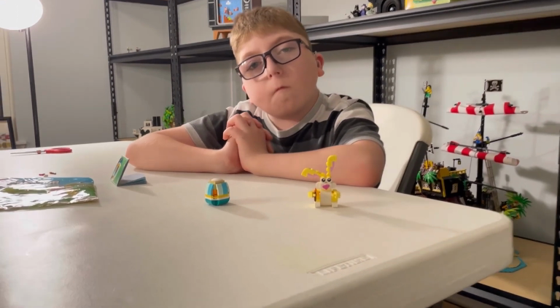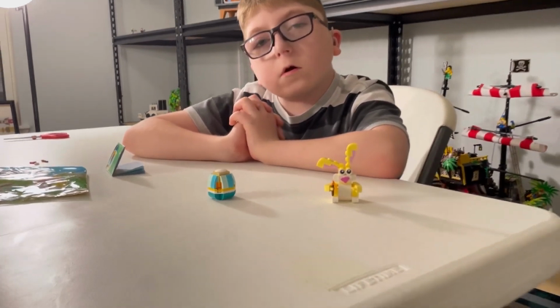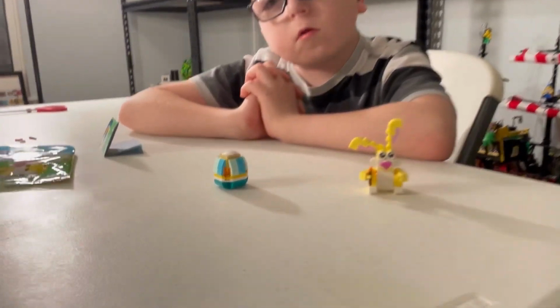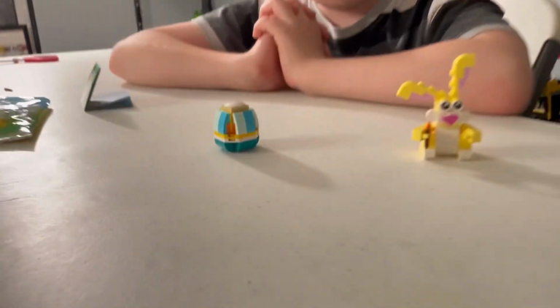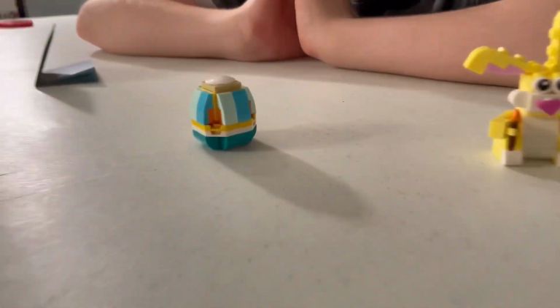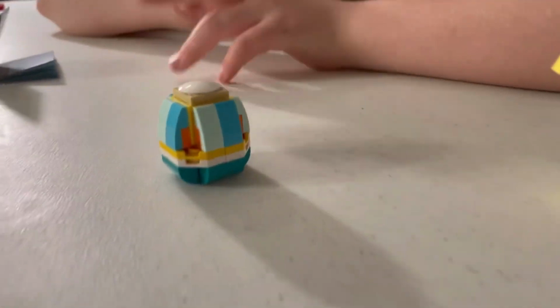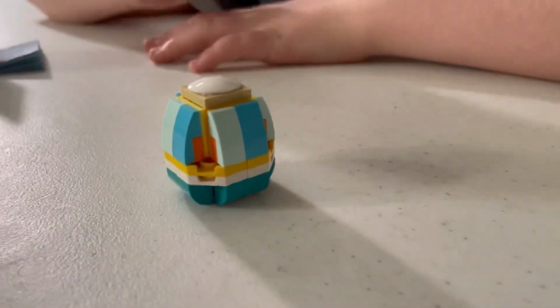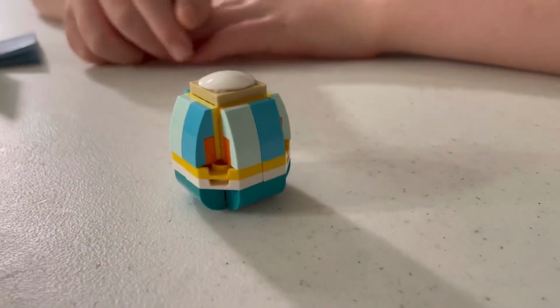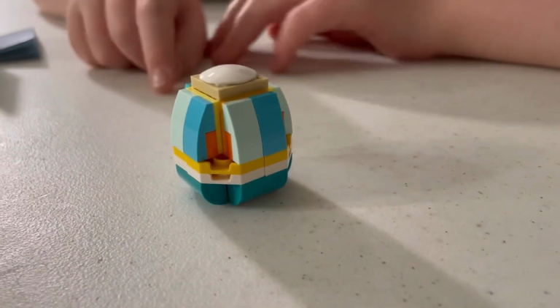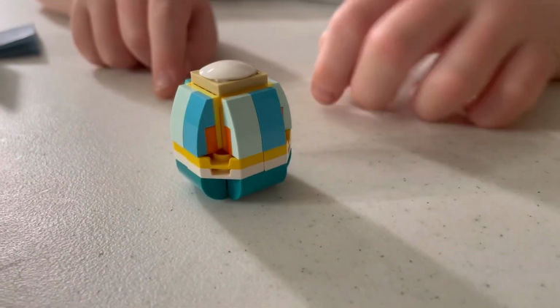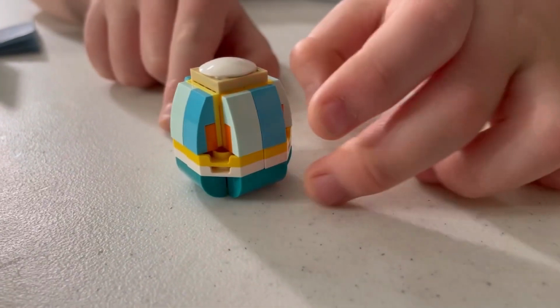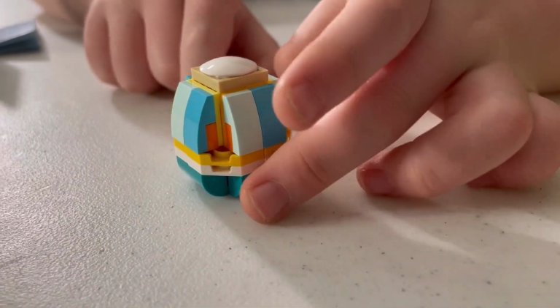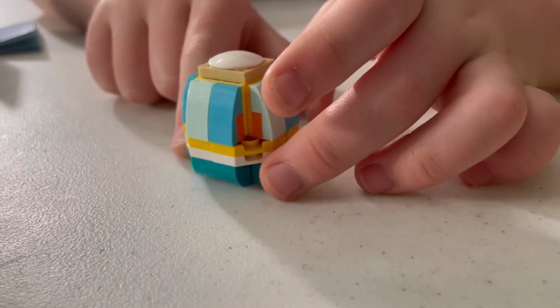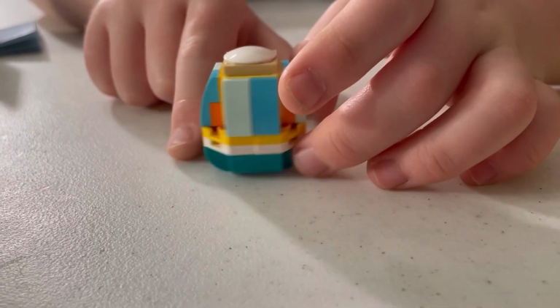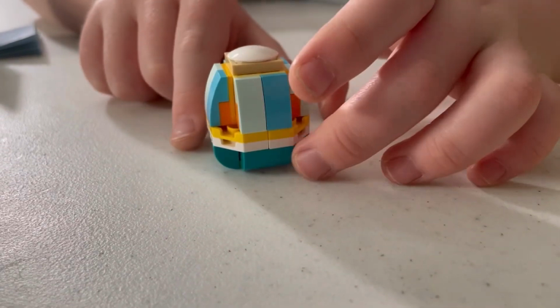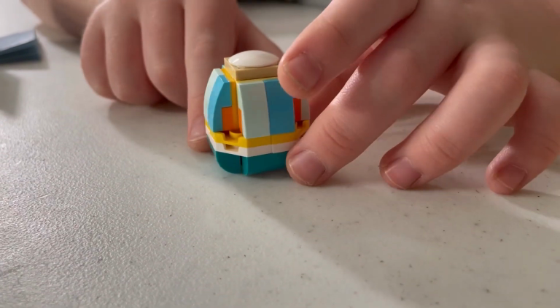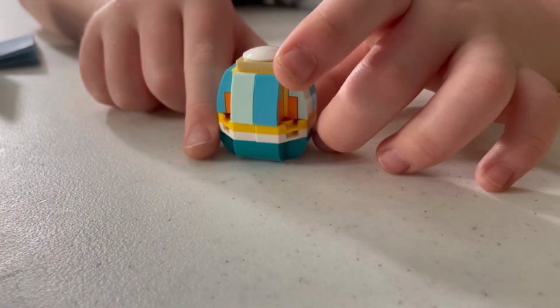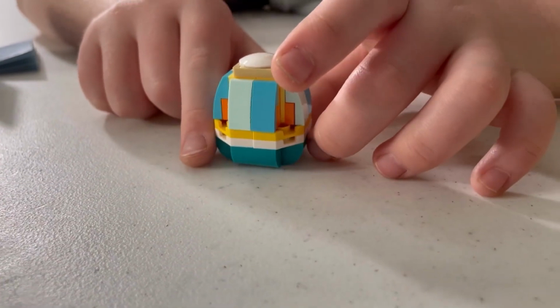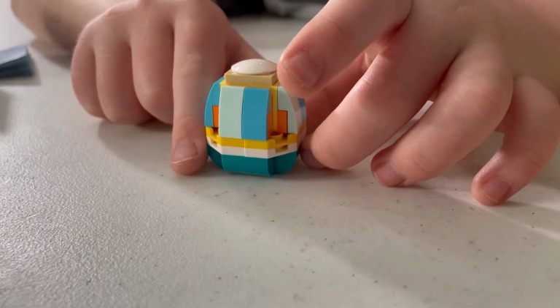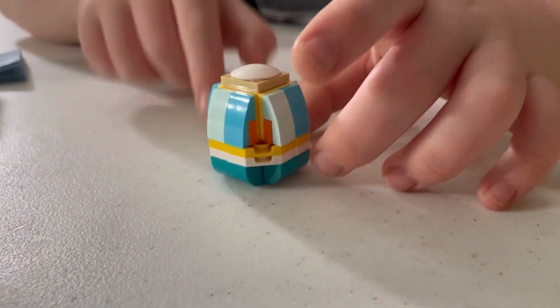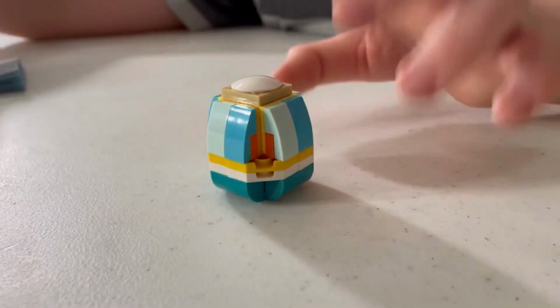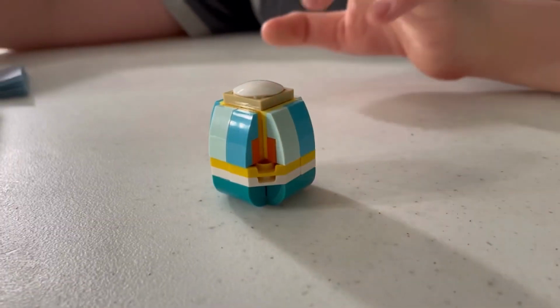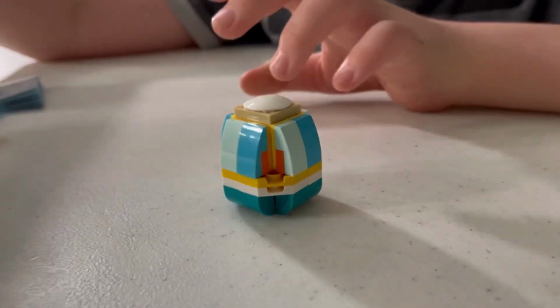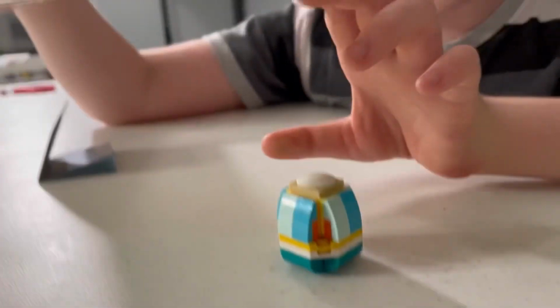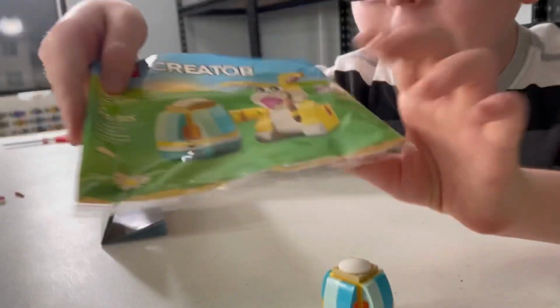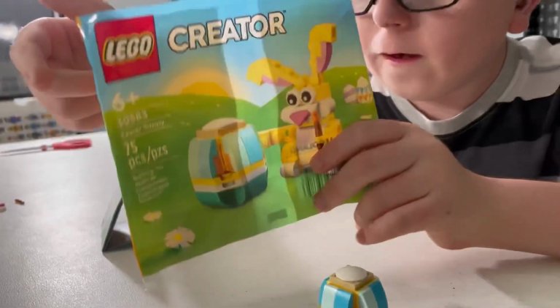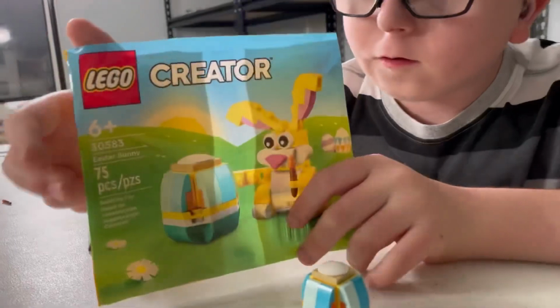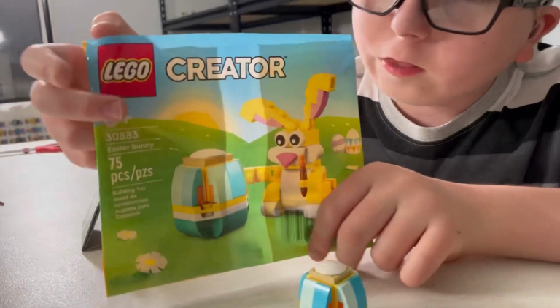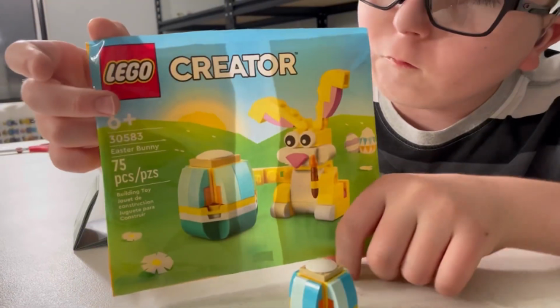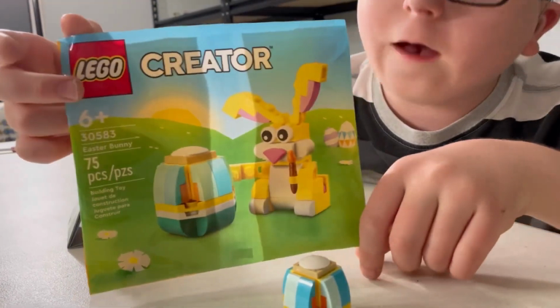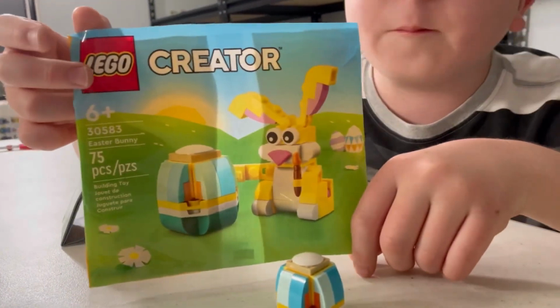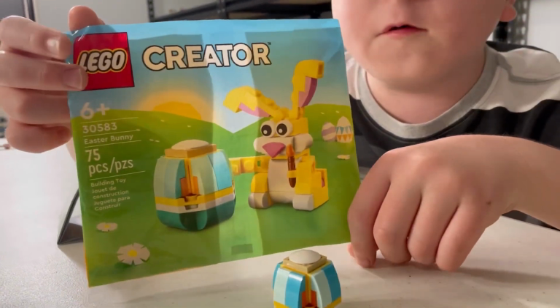We're first going to start off with the Easter Egg. The Easter Egg has a lot of nice patterns, but it's very small compared to the bag, as you can see for side comparison.